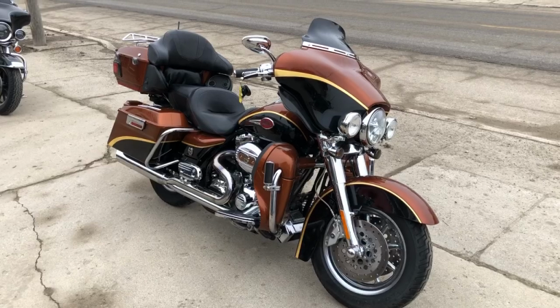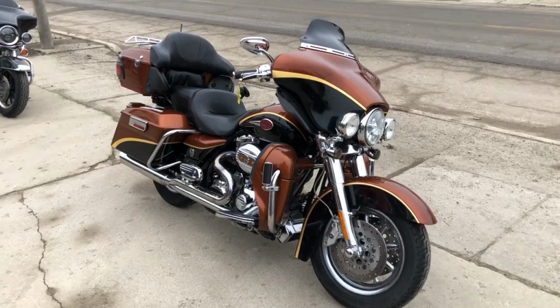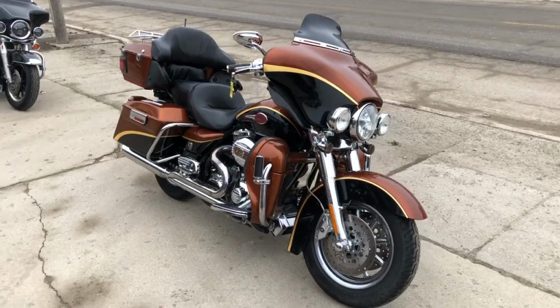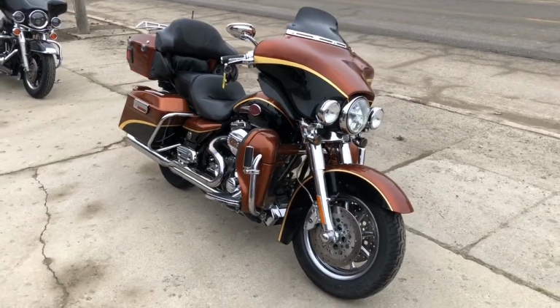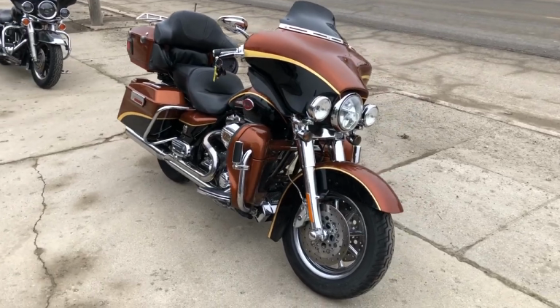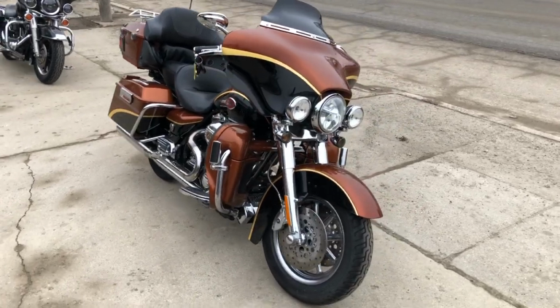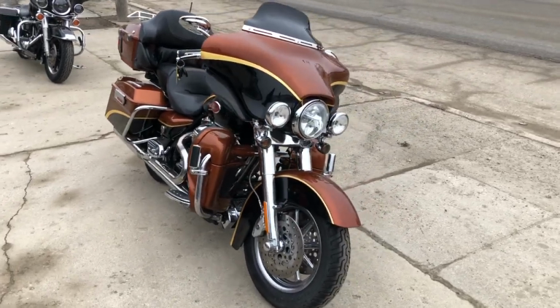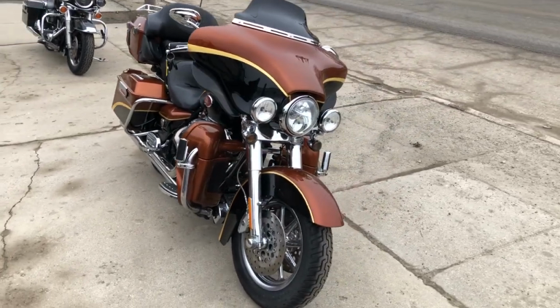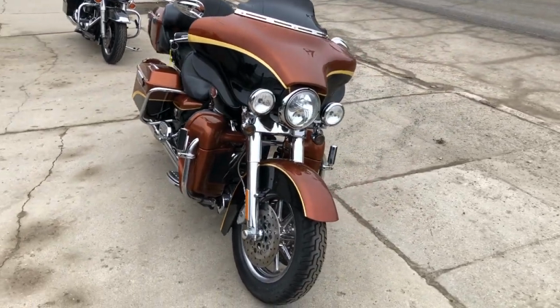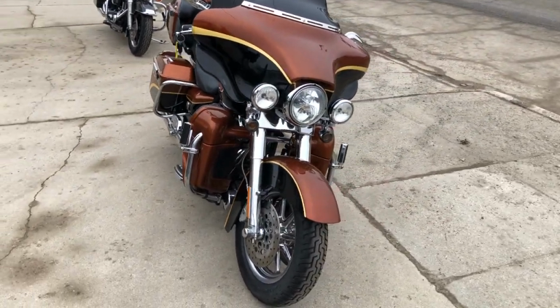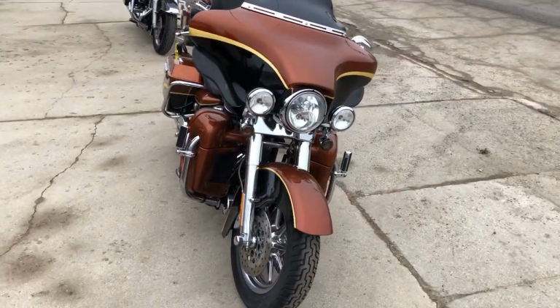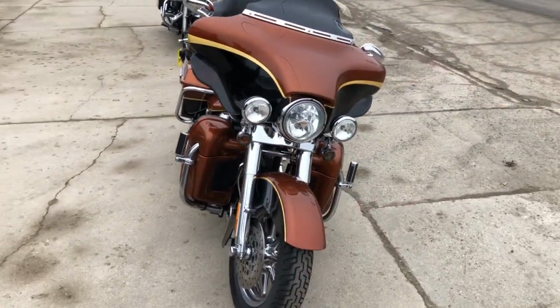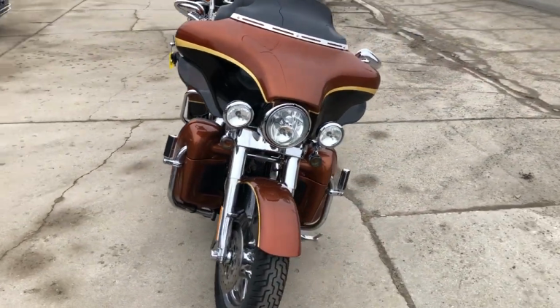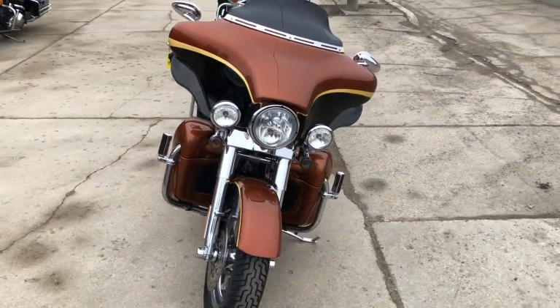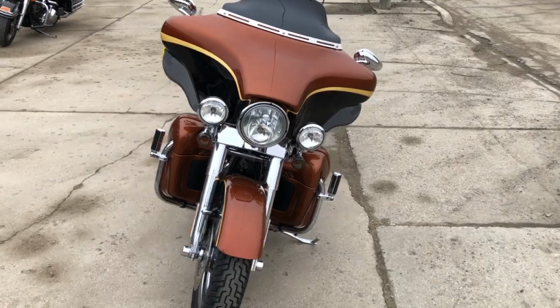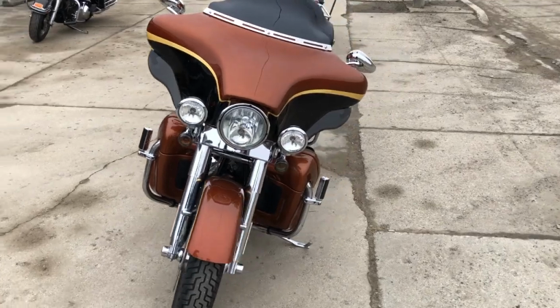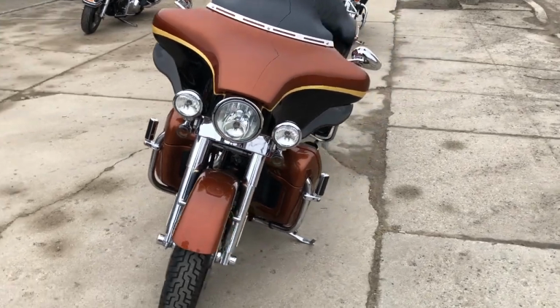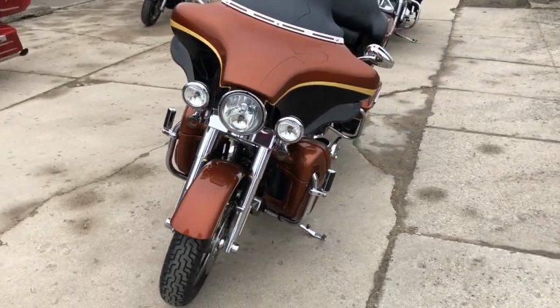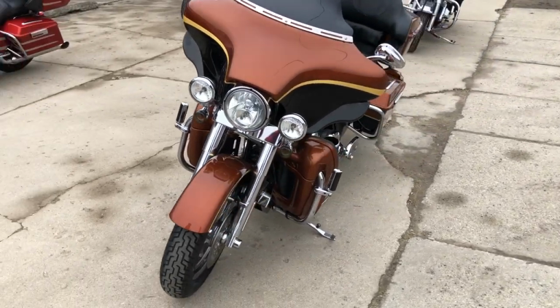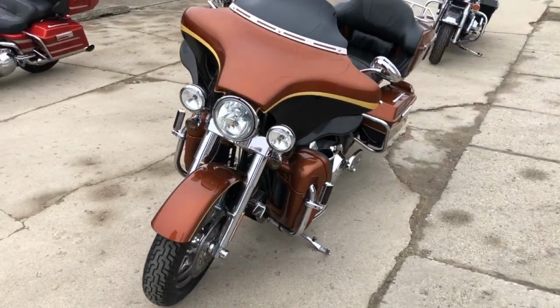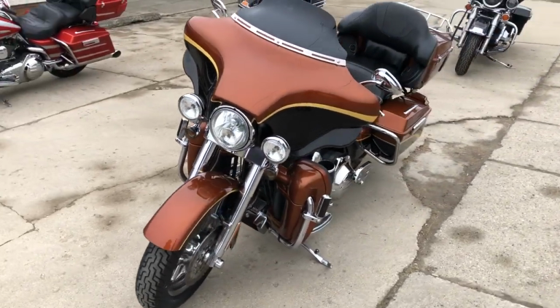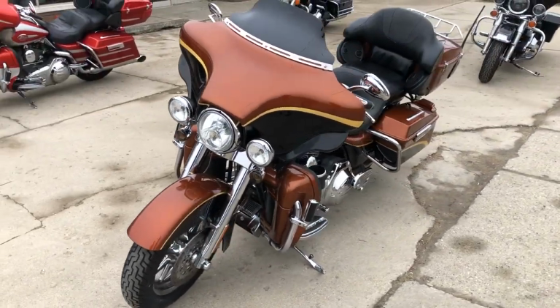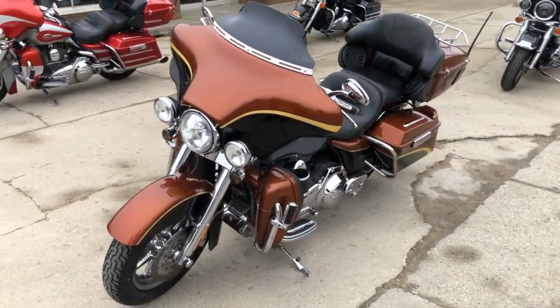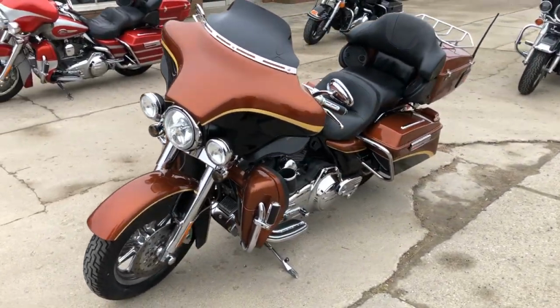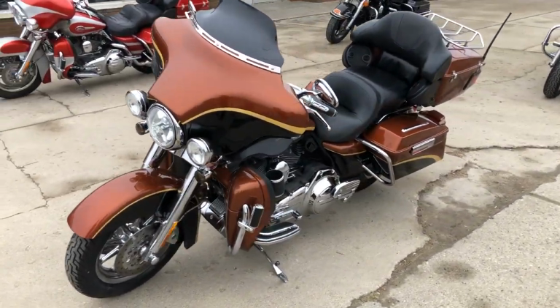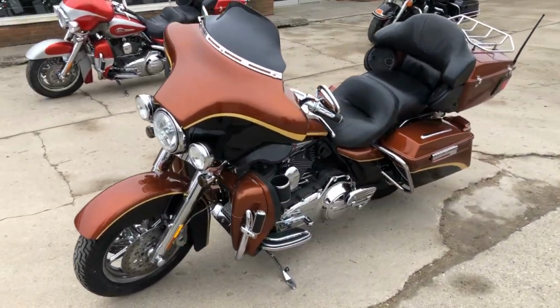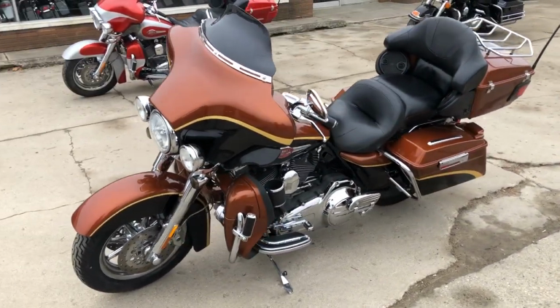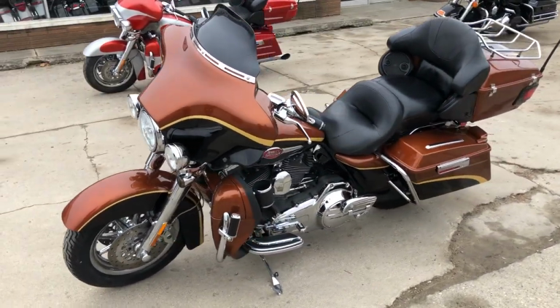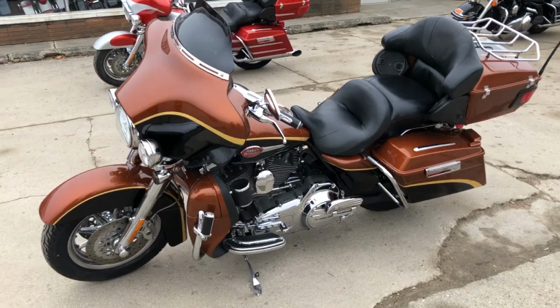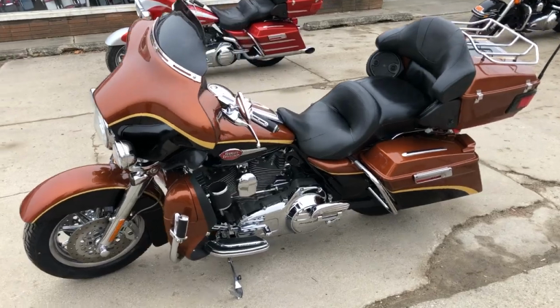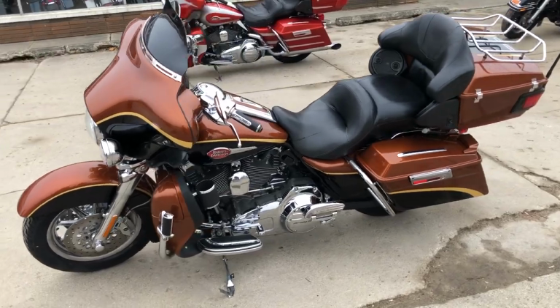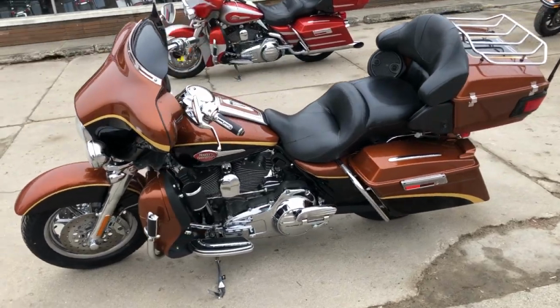Hey guys, ApprovalPowerSports.com here doing some videos on some stuff that just came into the showroom. Spring is here, don't miss out. This one here, 2008 Screaming Eagle in that Crystal Copper and Onyx Black.